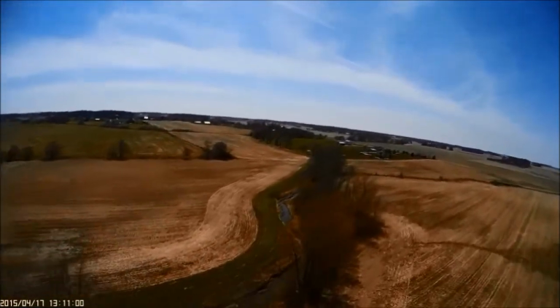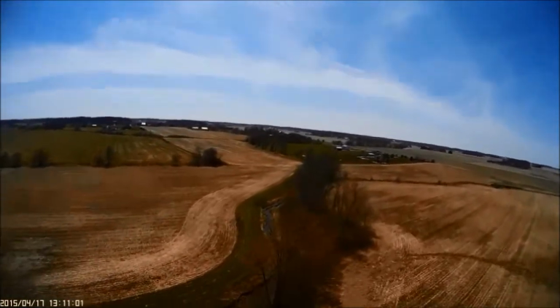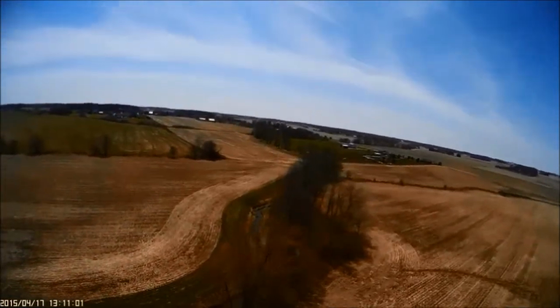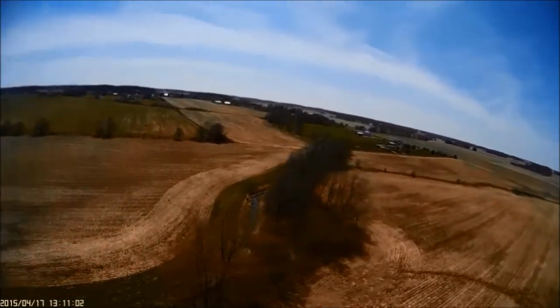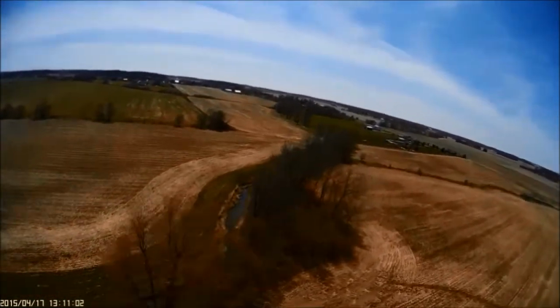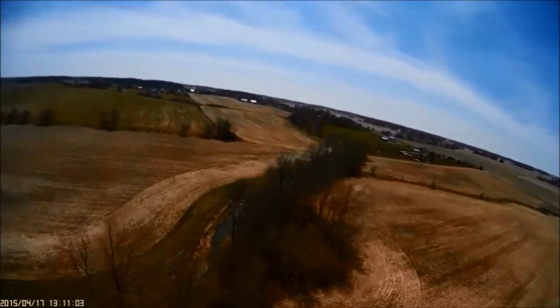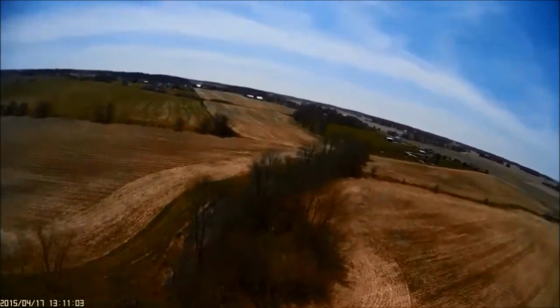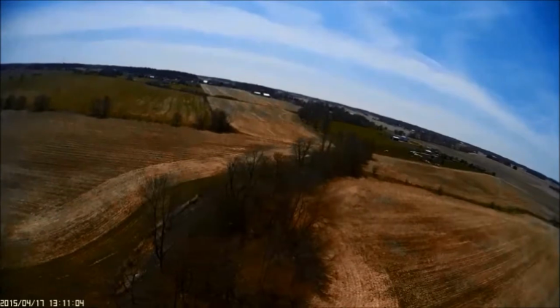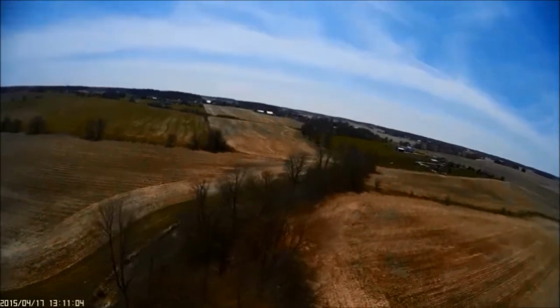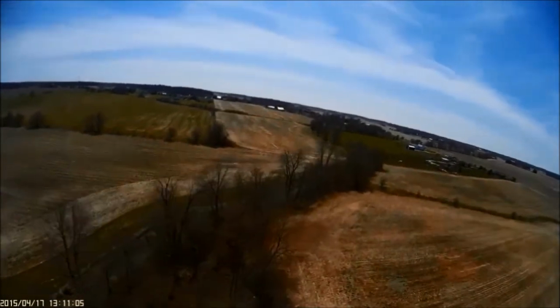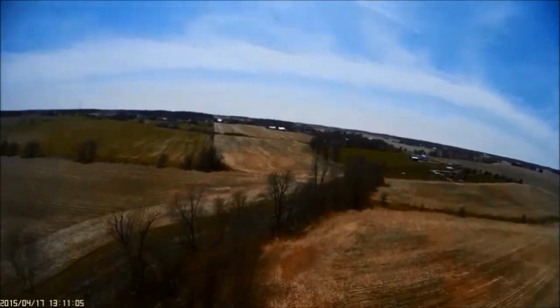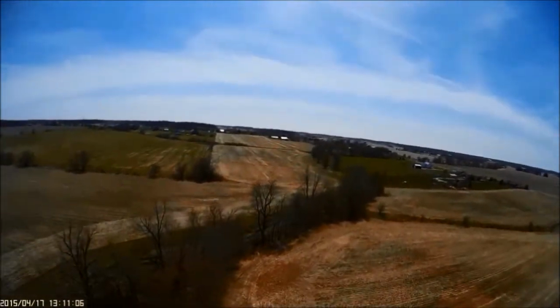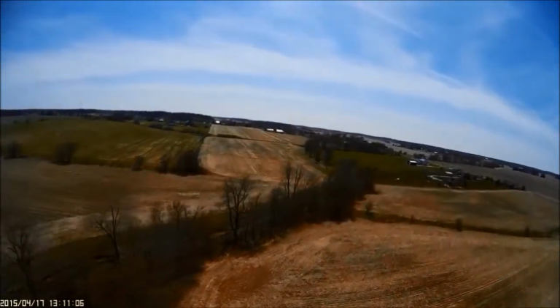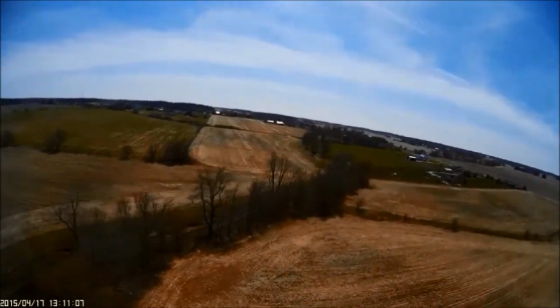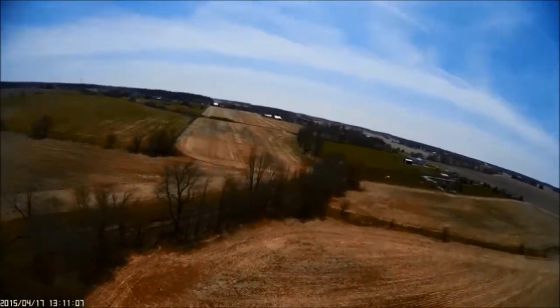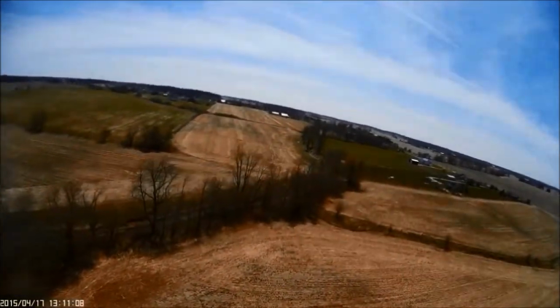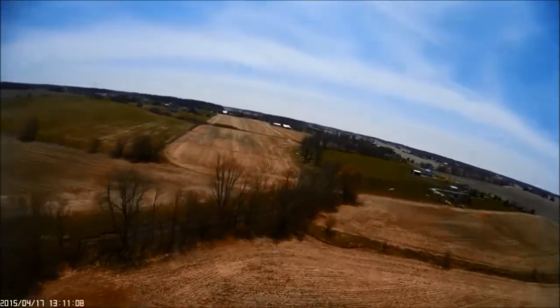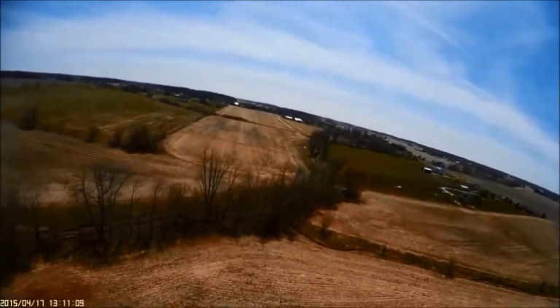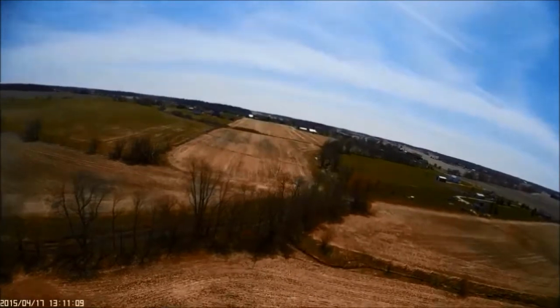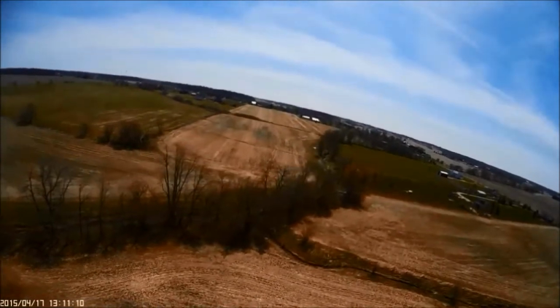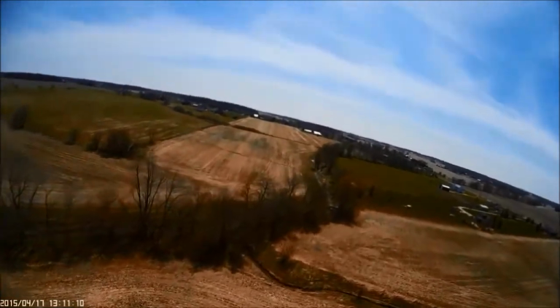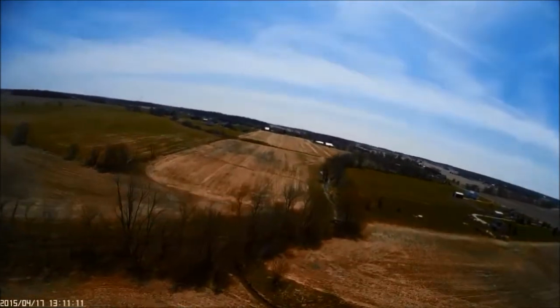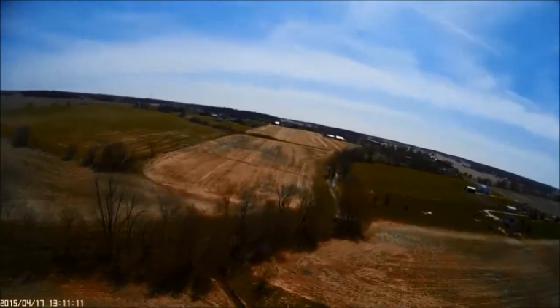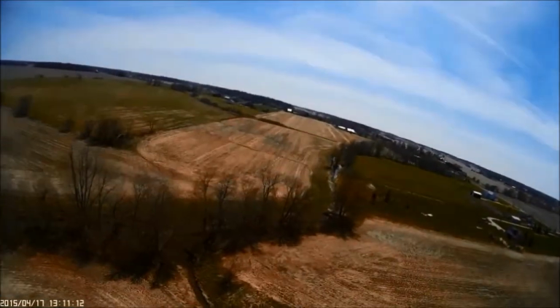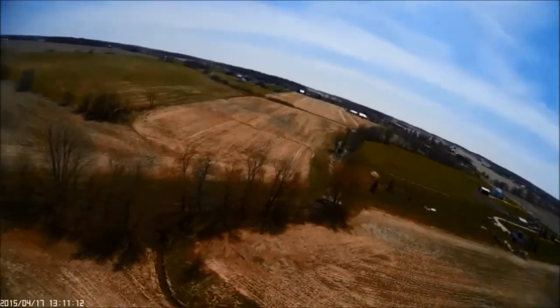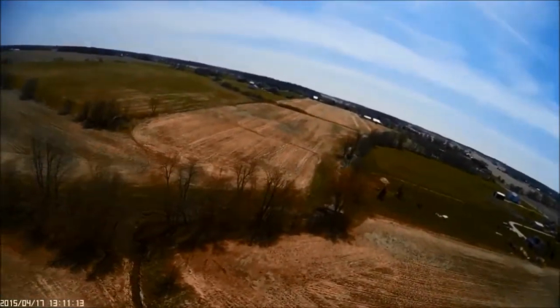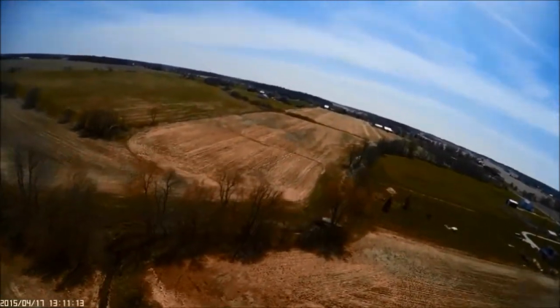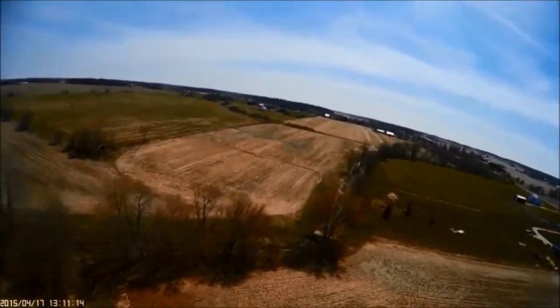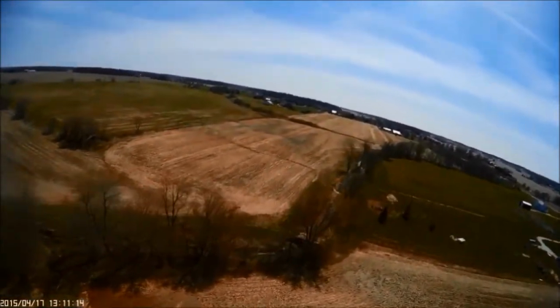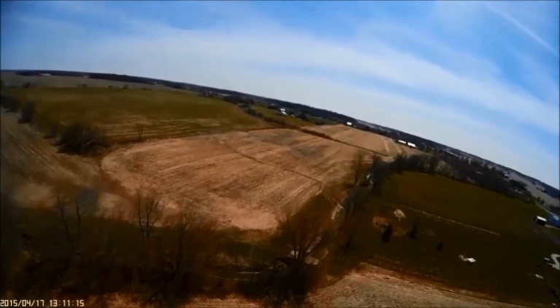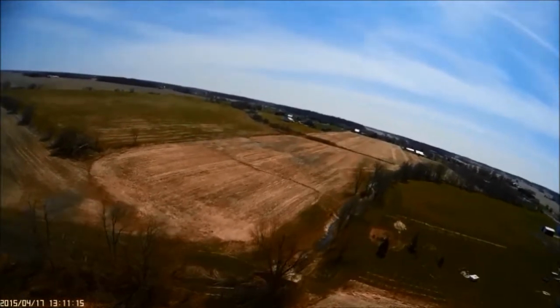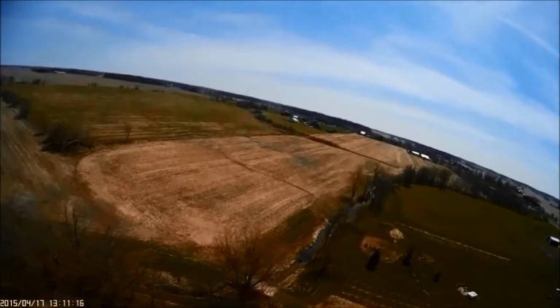We'll go around the corner here and follow the creek as it takes off cross country, headed eventually for the White River, then the Wabash, then the Ohio, then the Mississippi, and ultimately the Gulf of Mexico.